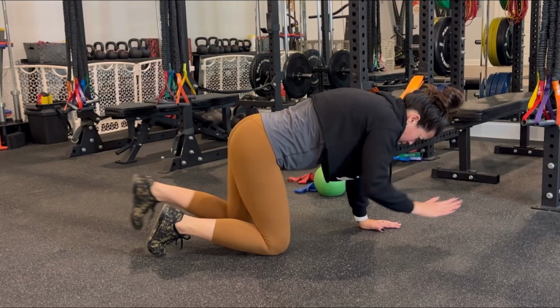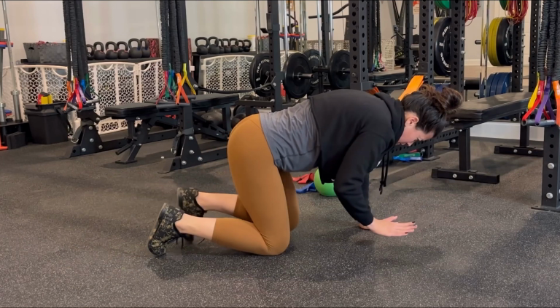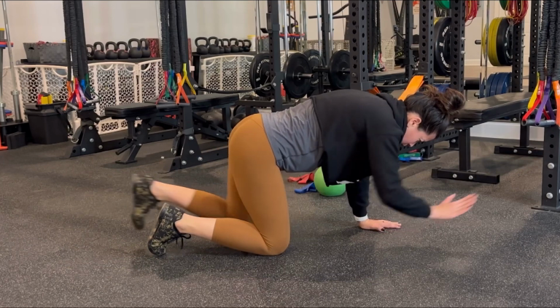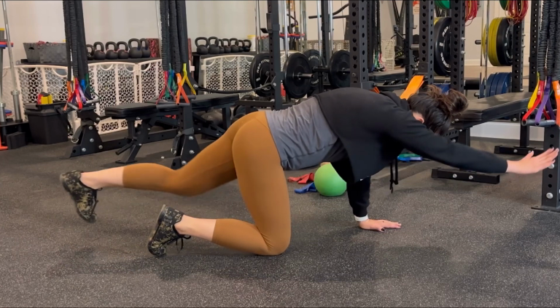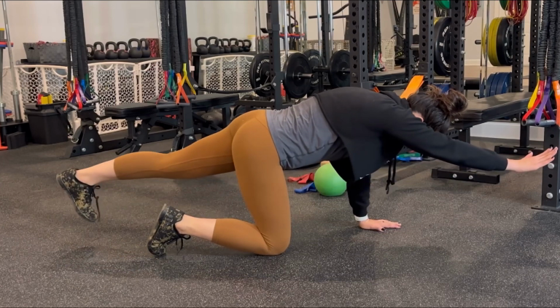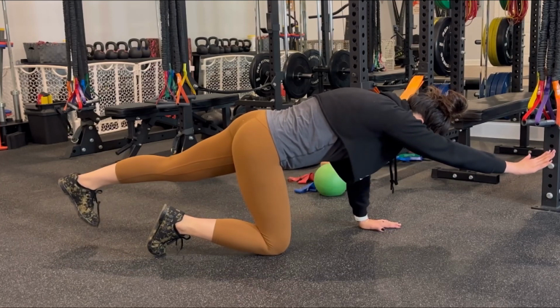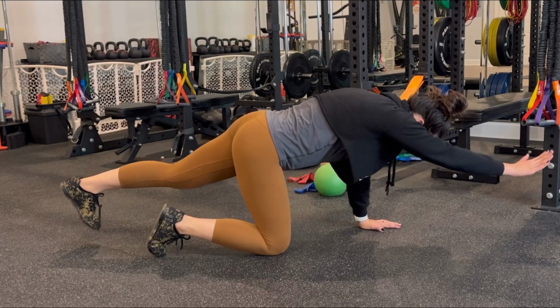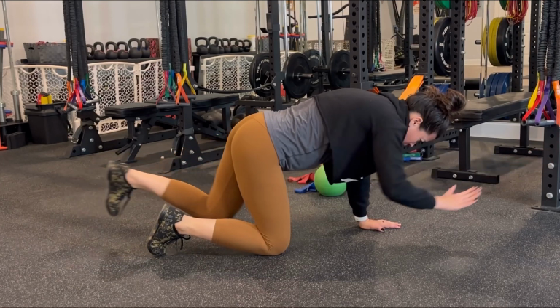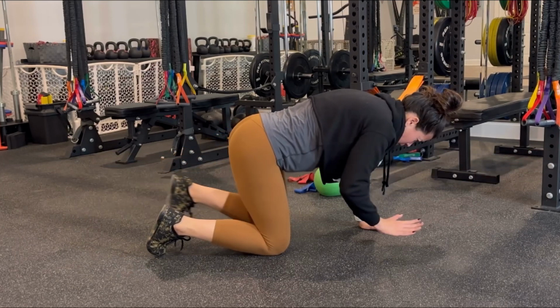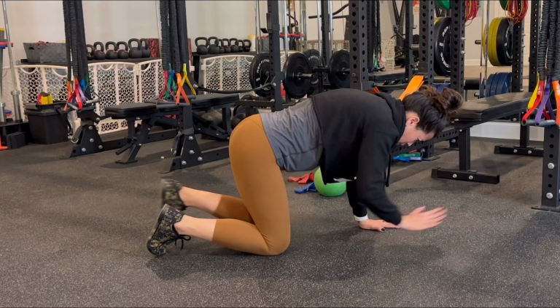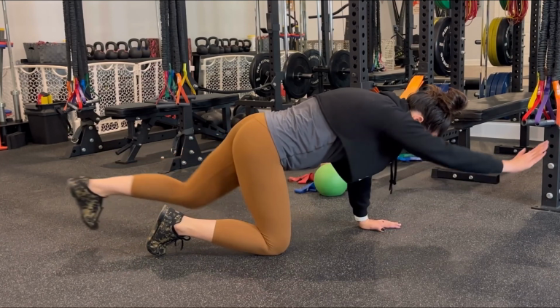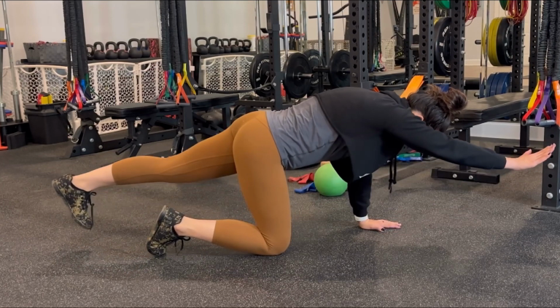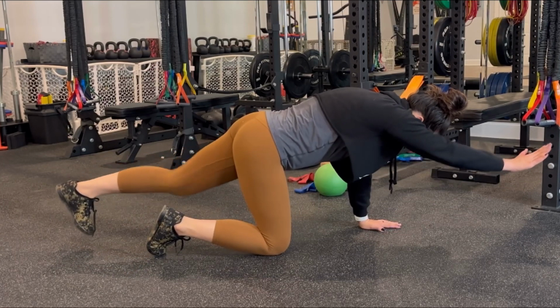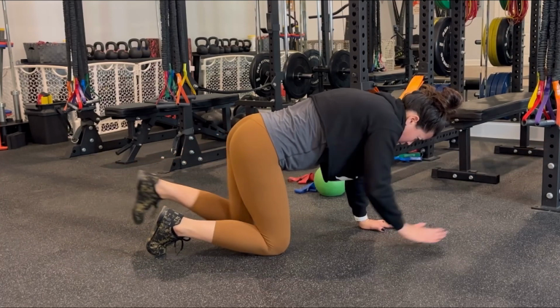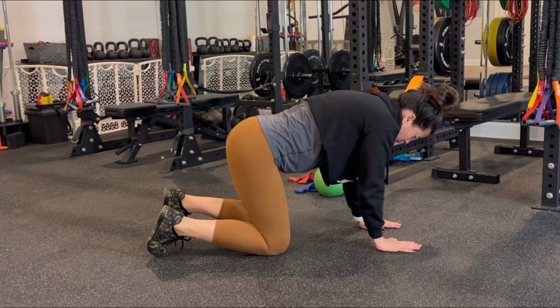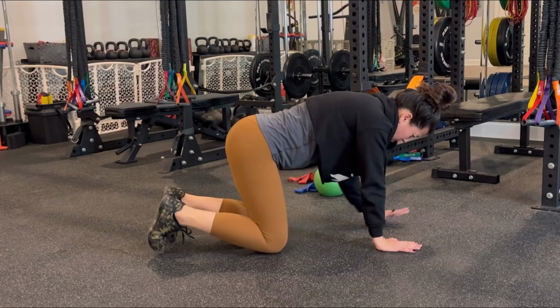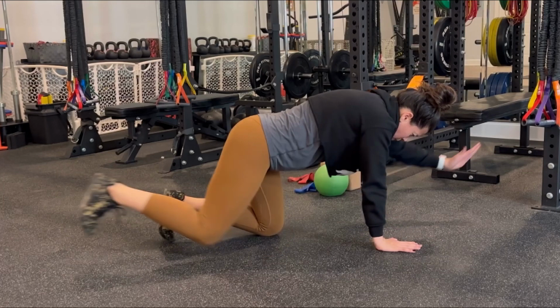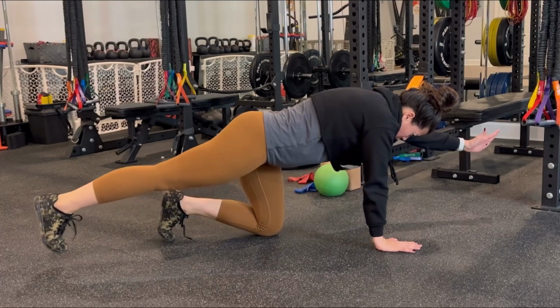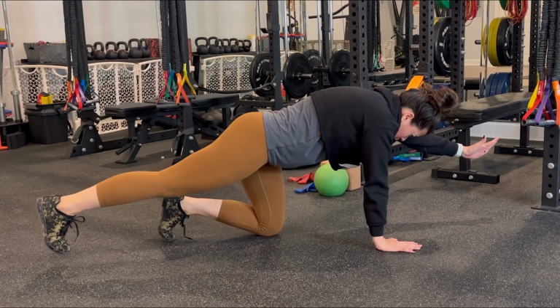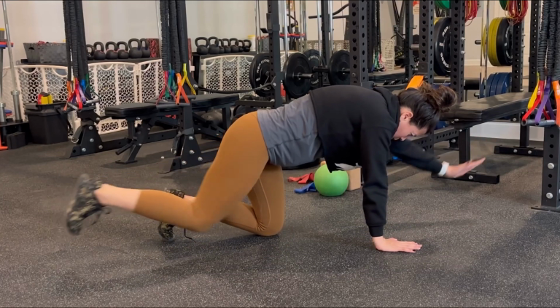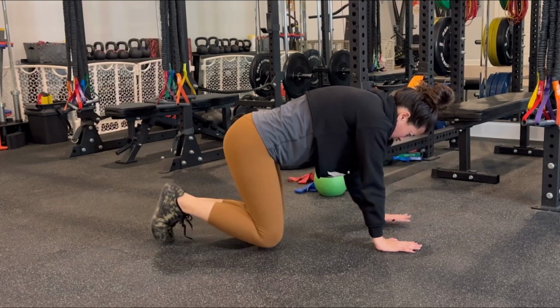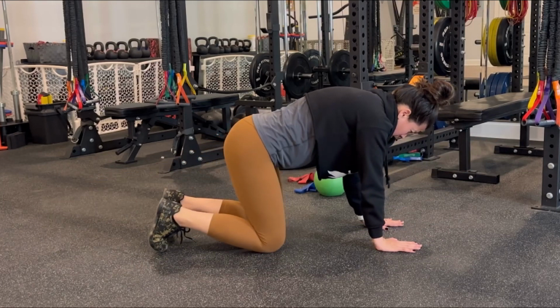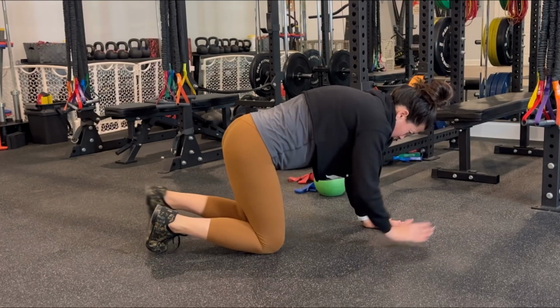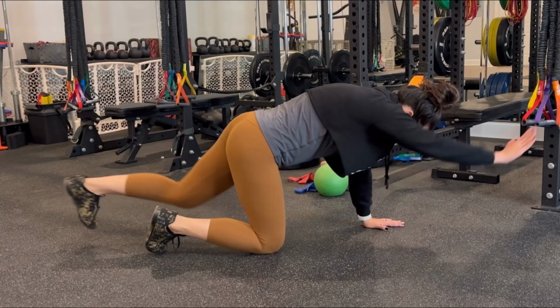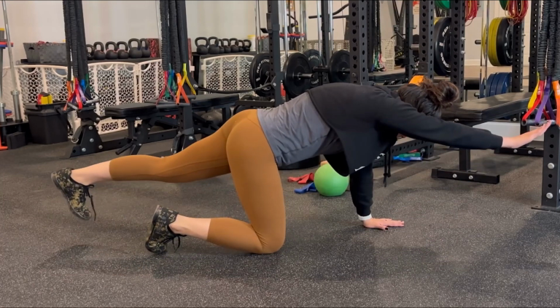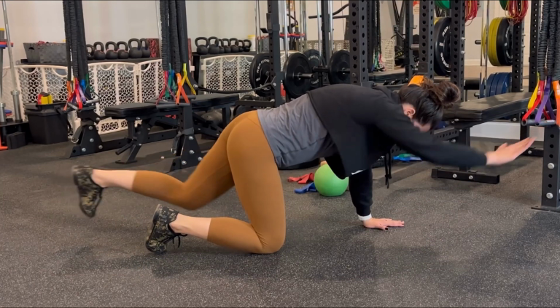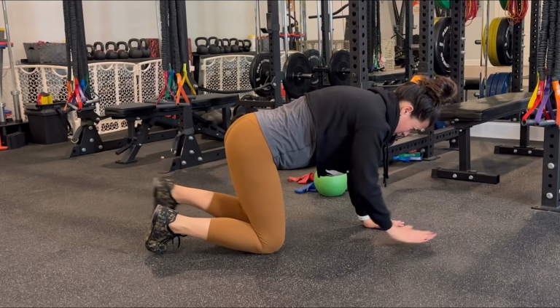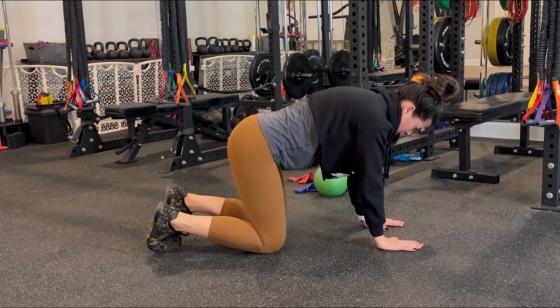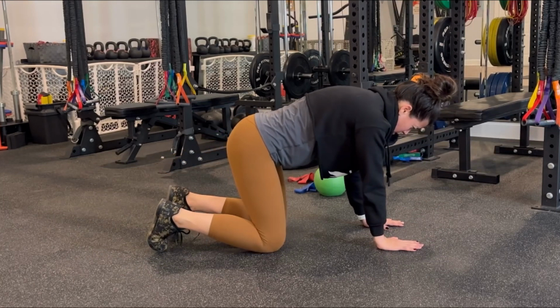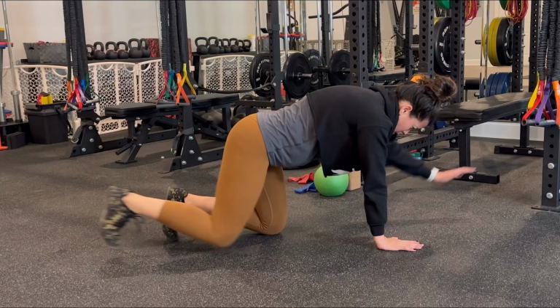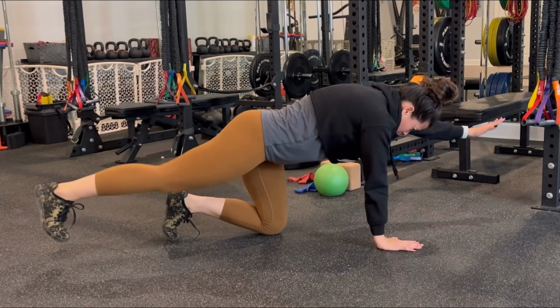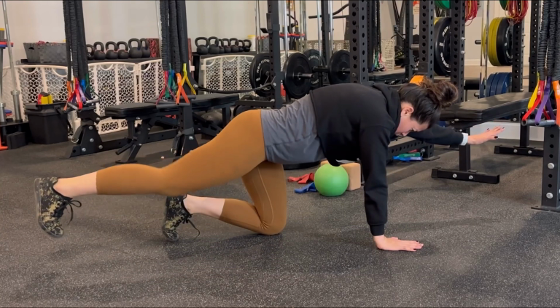To make it easier, do all reps on one side so we won't shift our weight from side to side. To make it harder, we're going to switch sides or do alternate sides, which is going to require a little bit more stabilization.